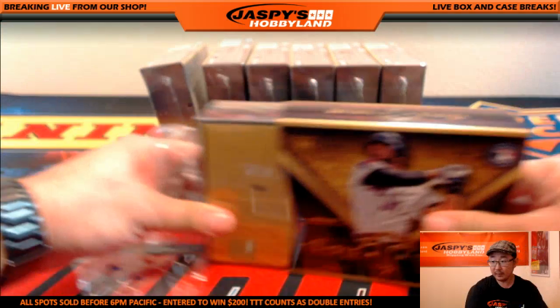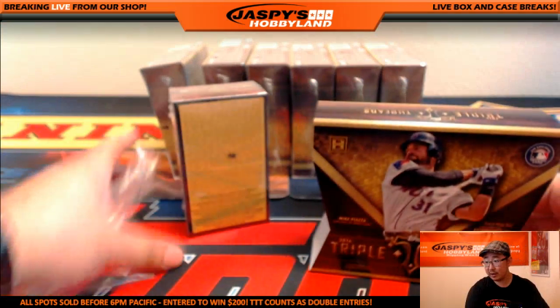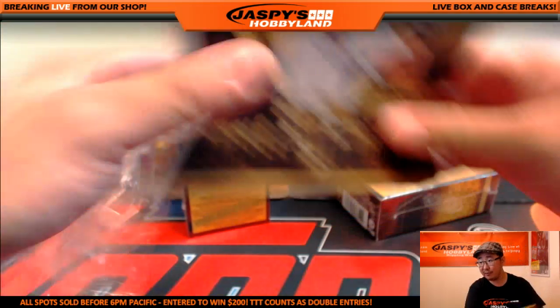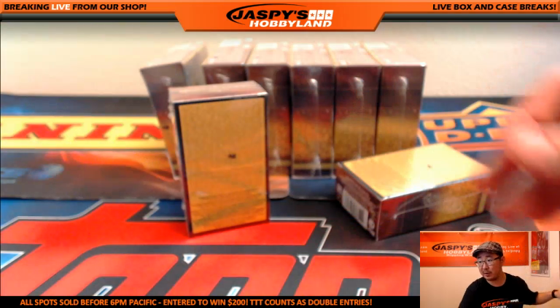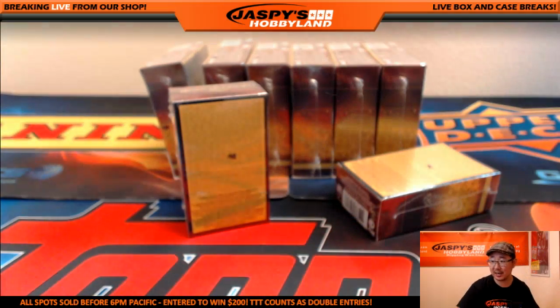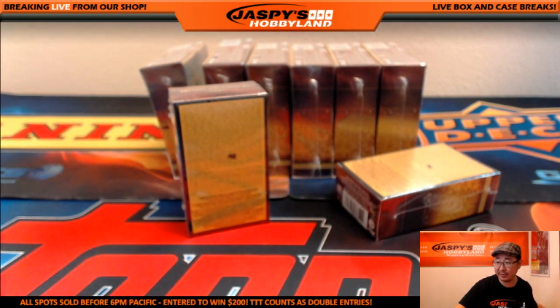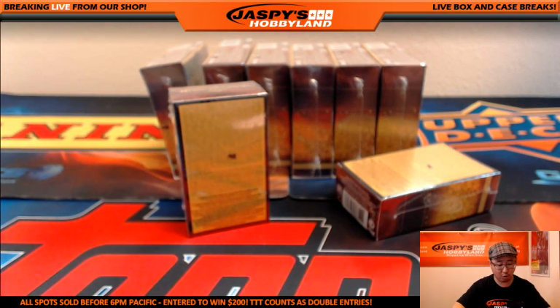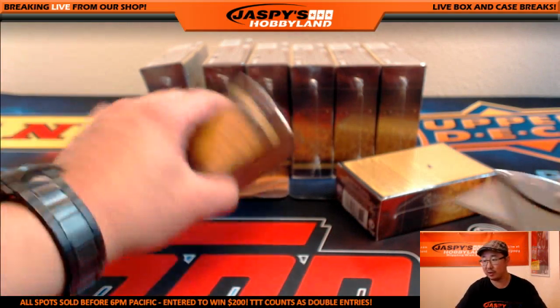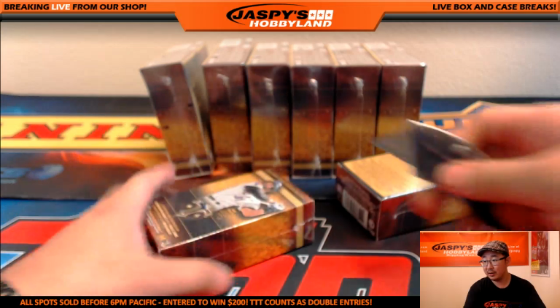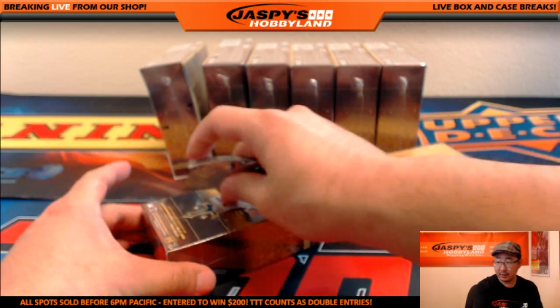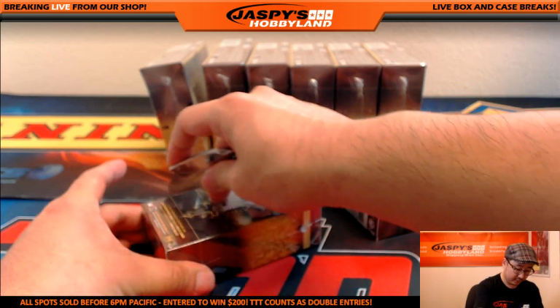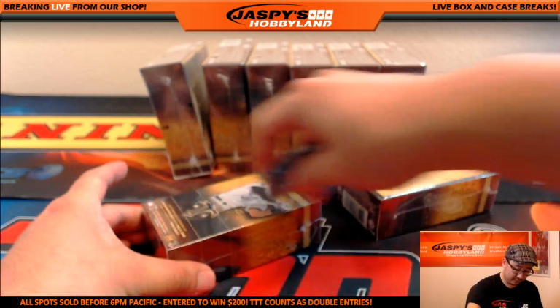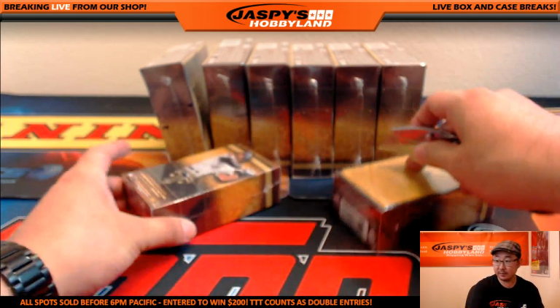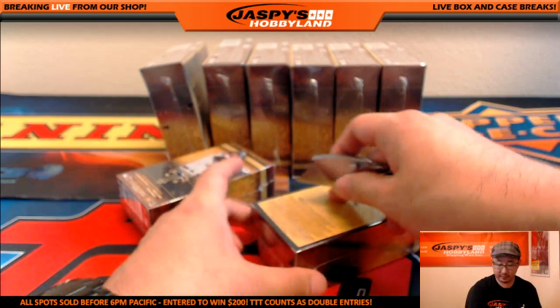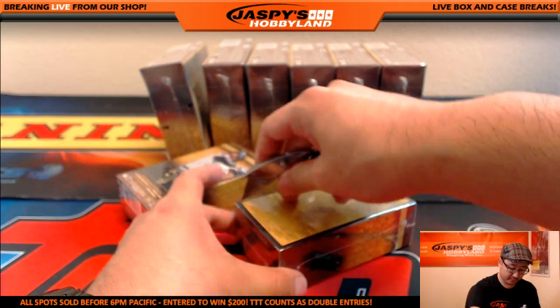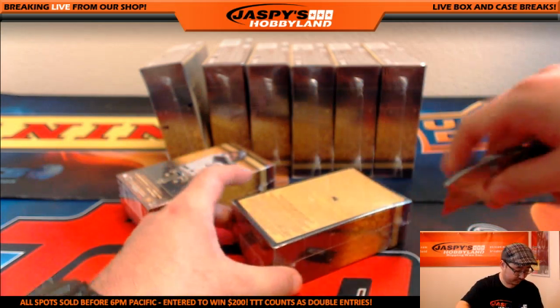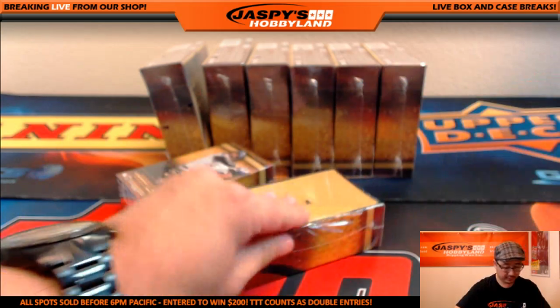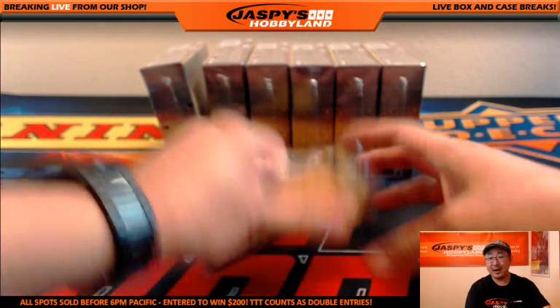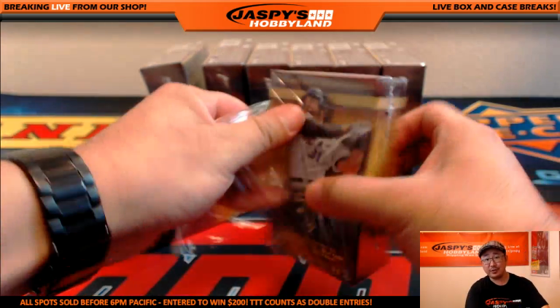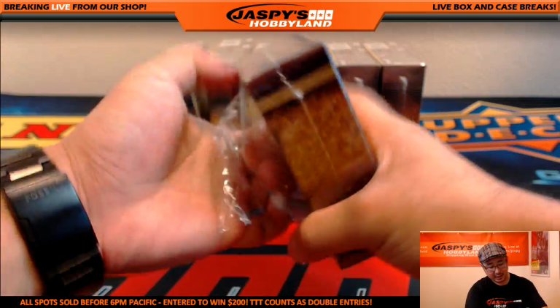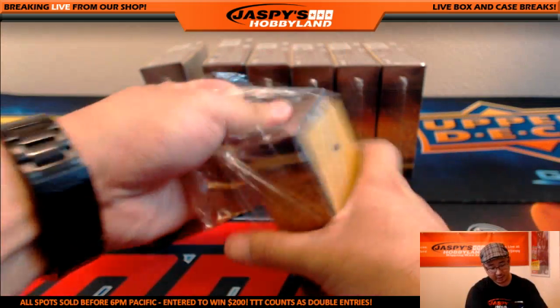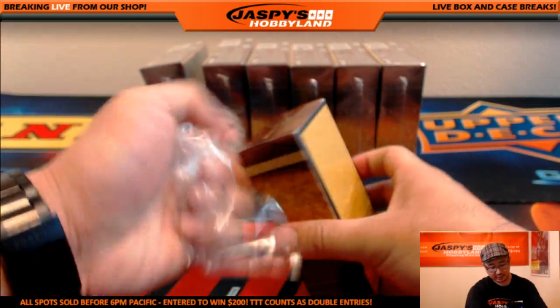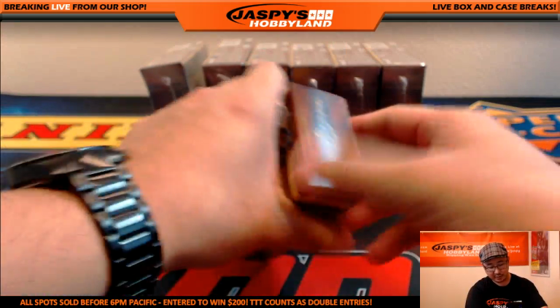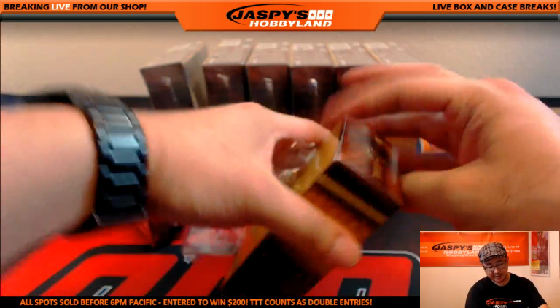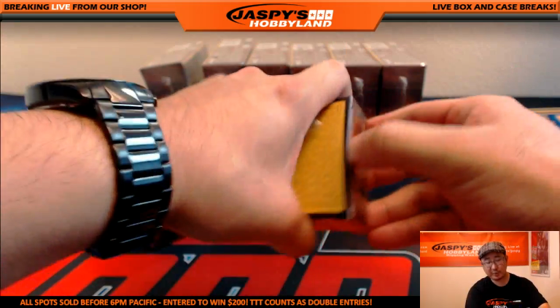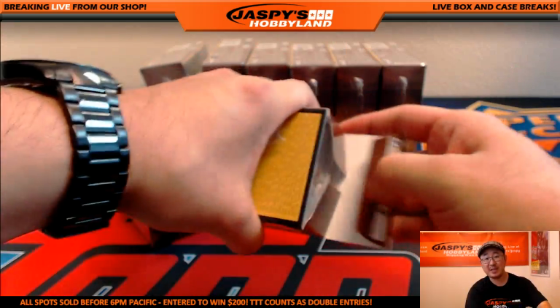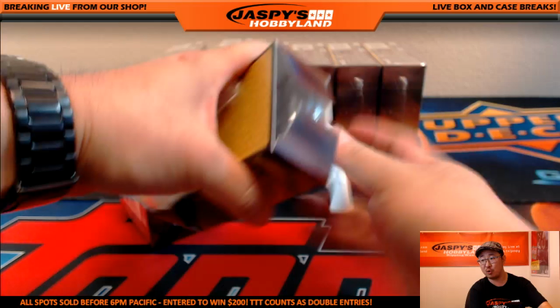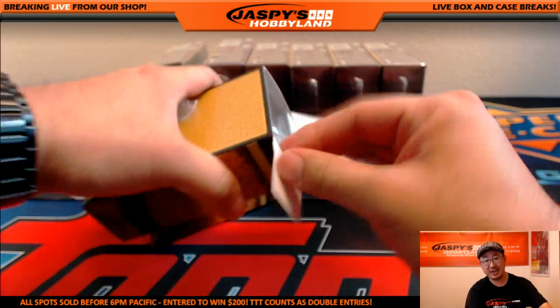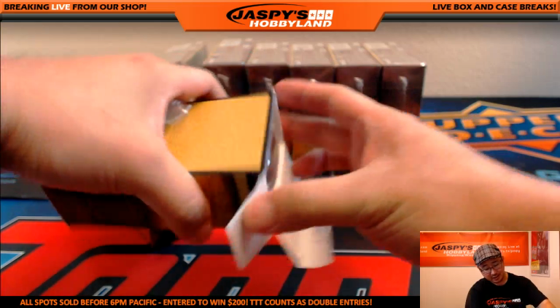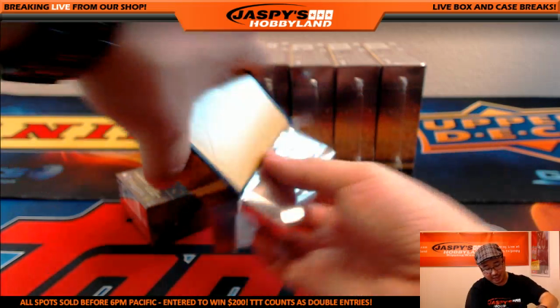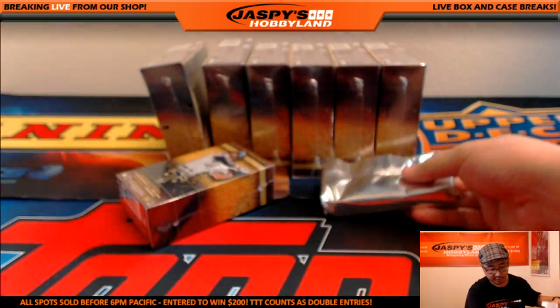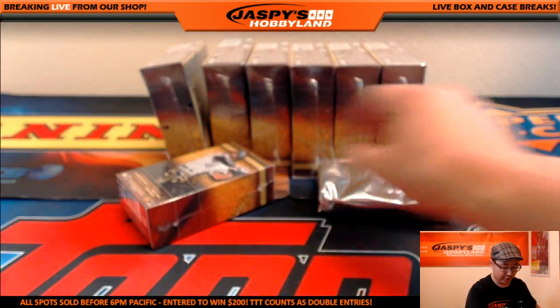Yeah, I agree — Hall of Fame baseball cards — I'm loving that chrome sort of look. I do too. It kind of looks like there's a little bit of a Tribute Baseball sort of sheen on top of it, which I enjoy.